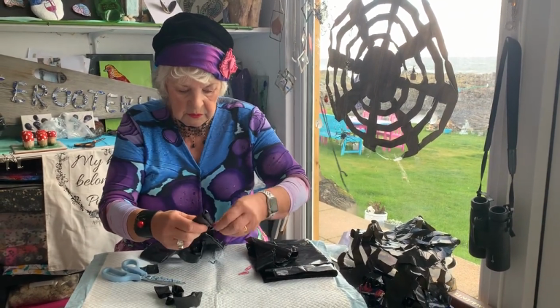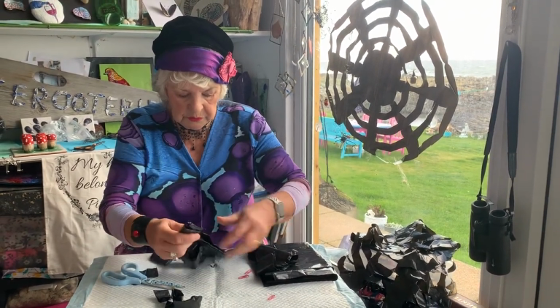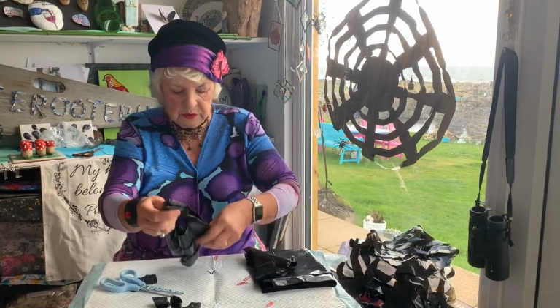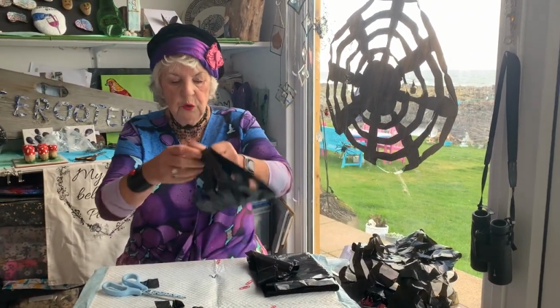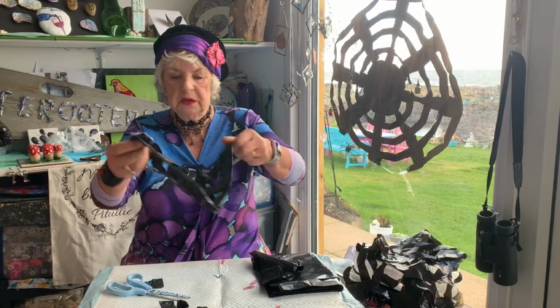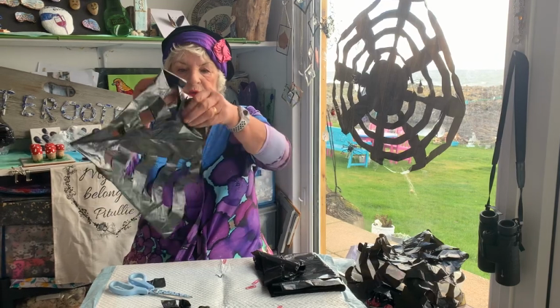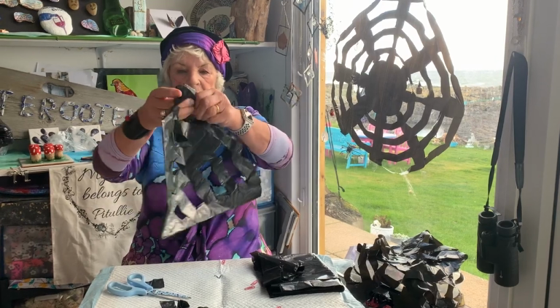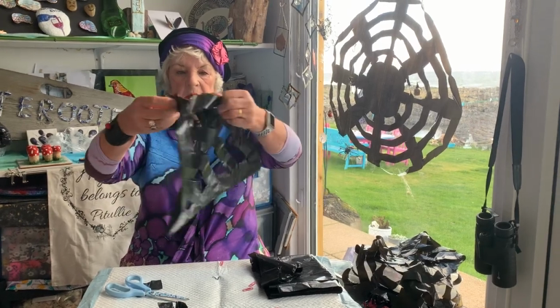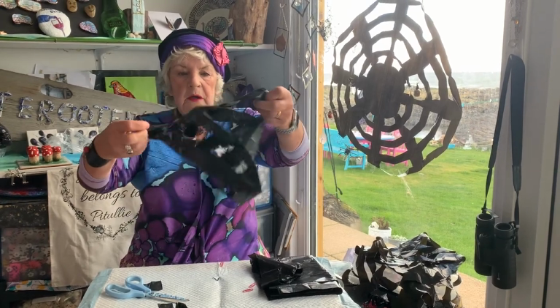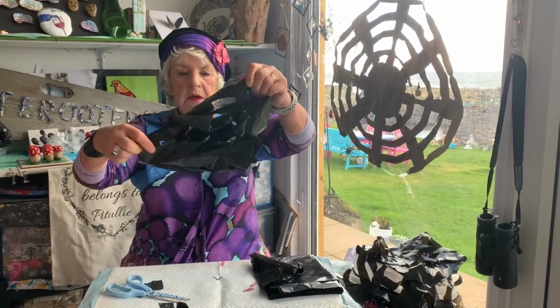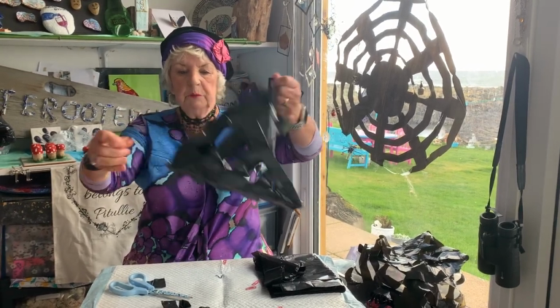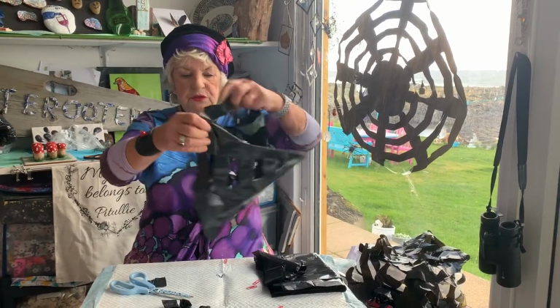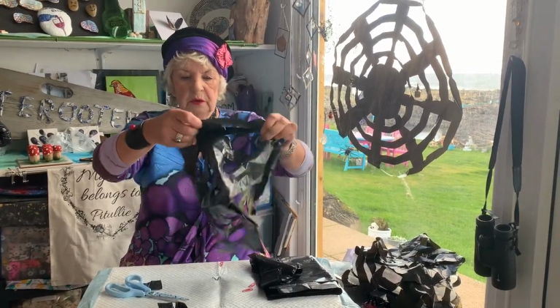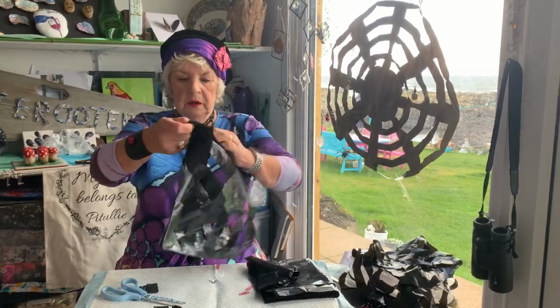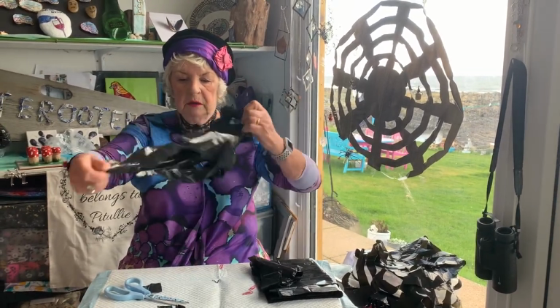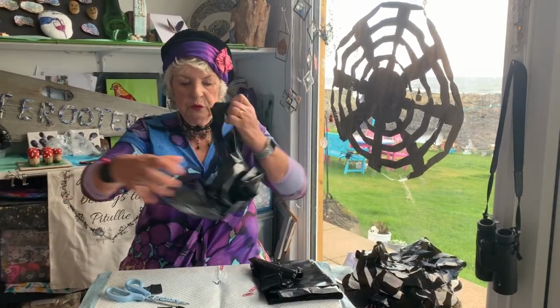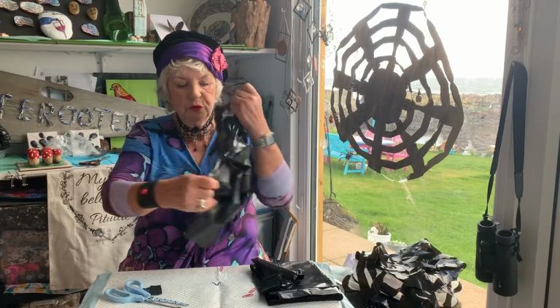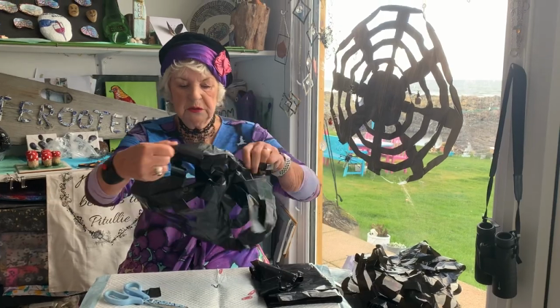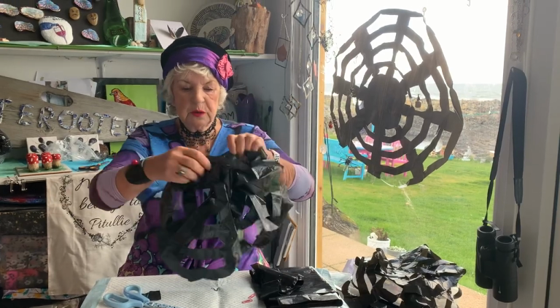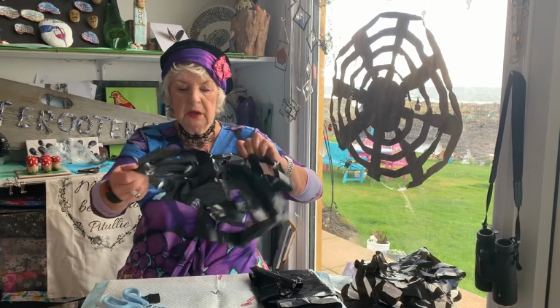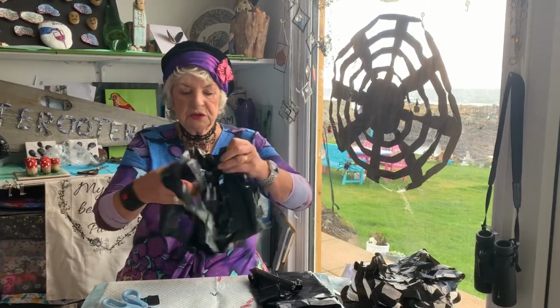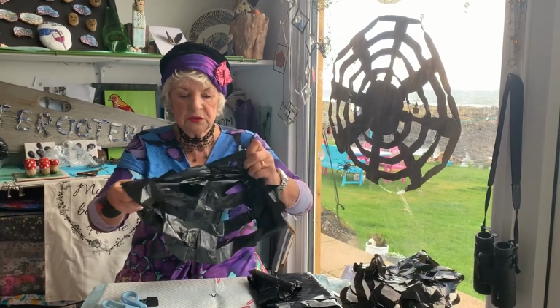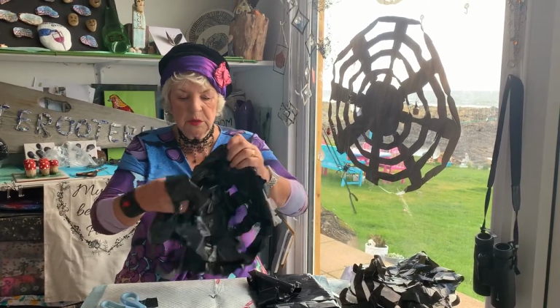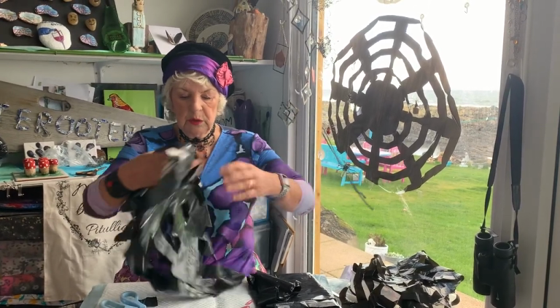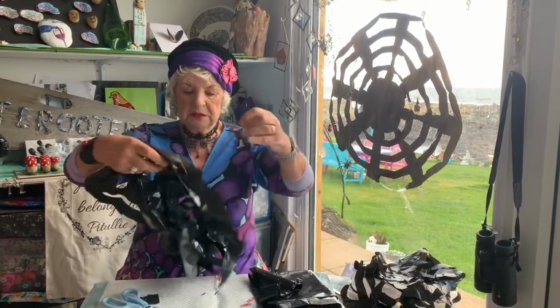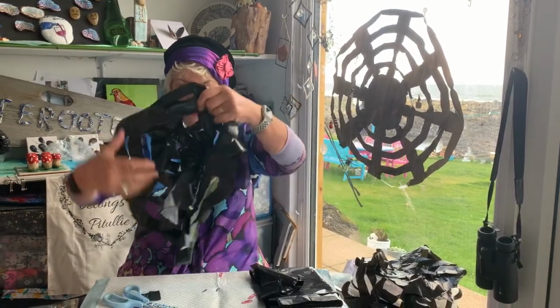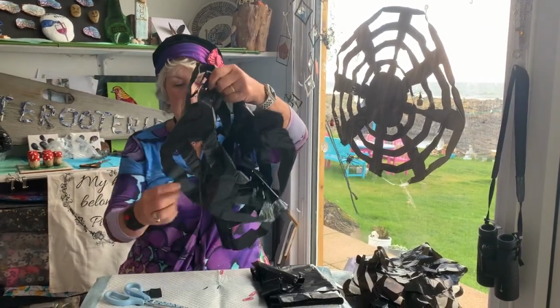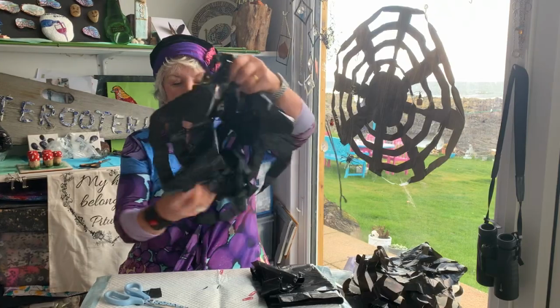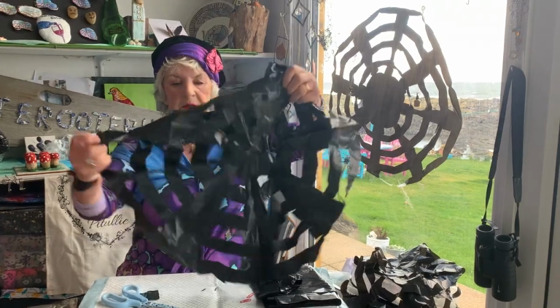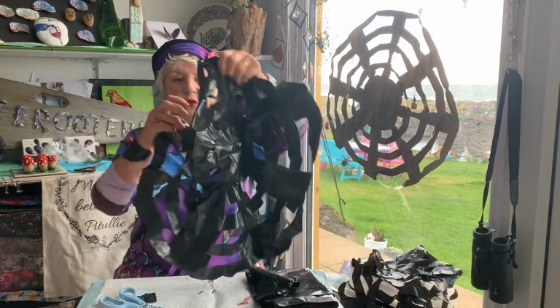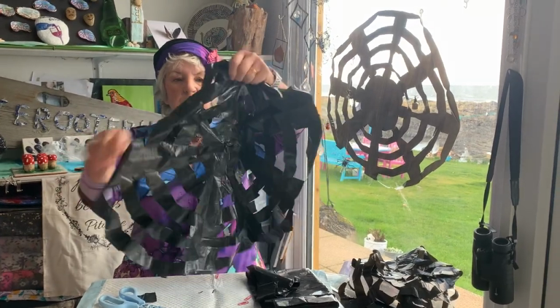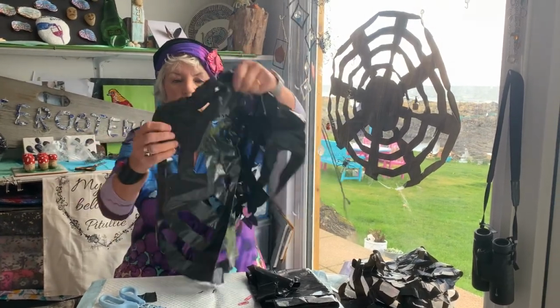I hope that this works. You open this out and — hey presto! — I've got two spider webs. You just stick it on your window with a bit of sellotape. You get two for the price of one!